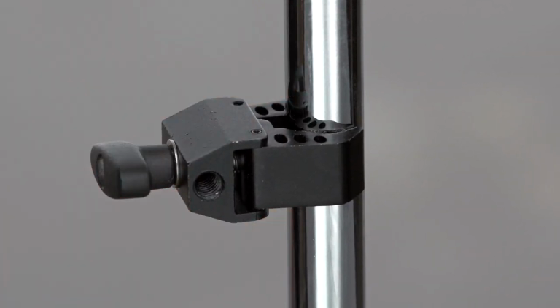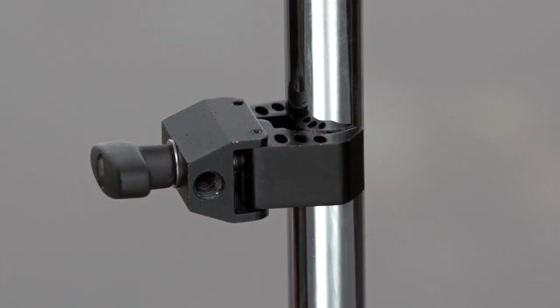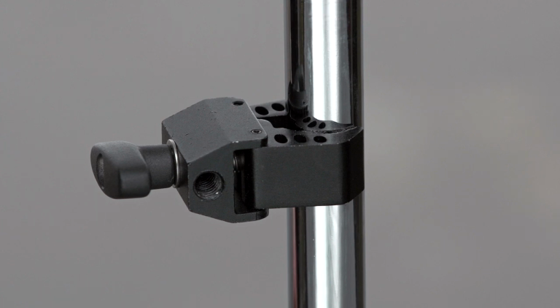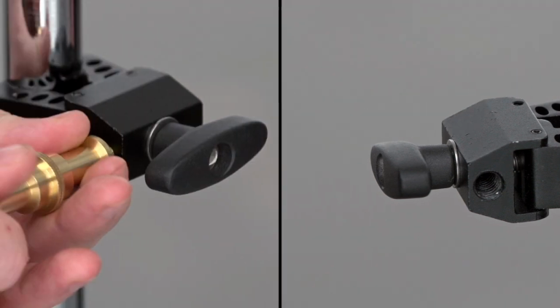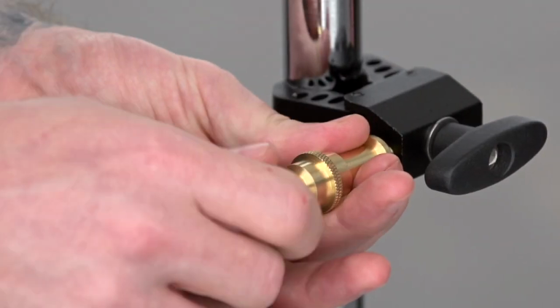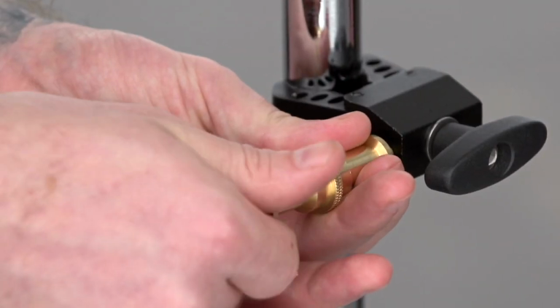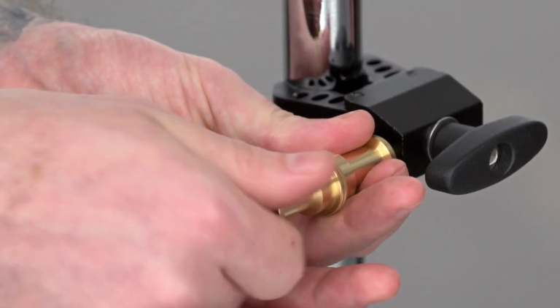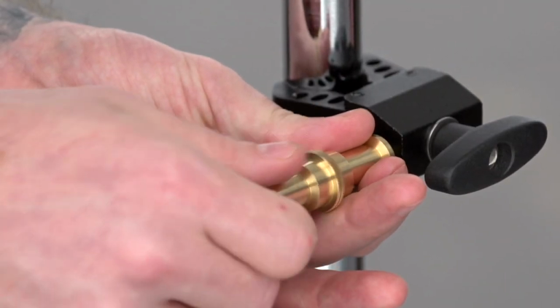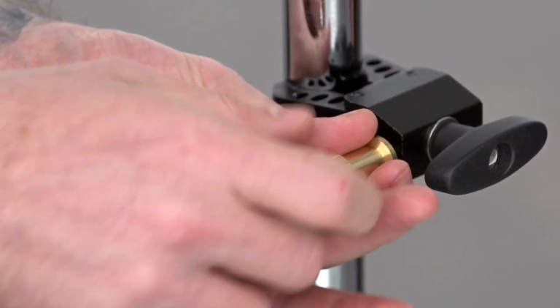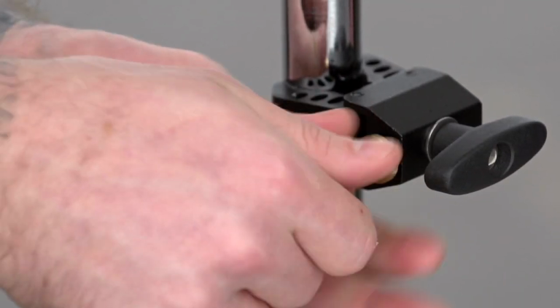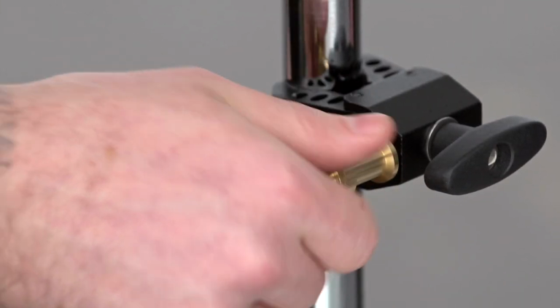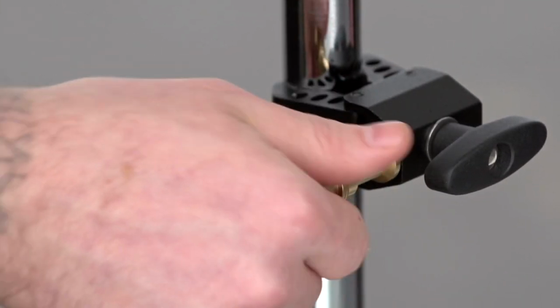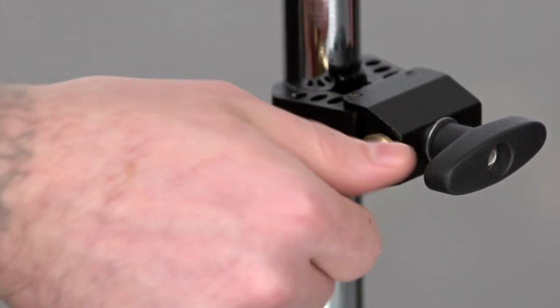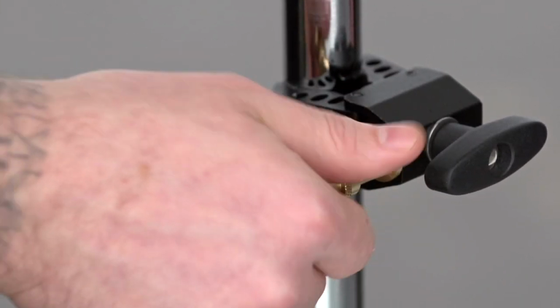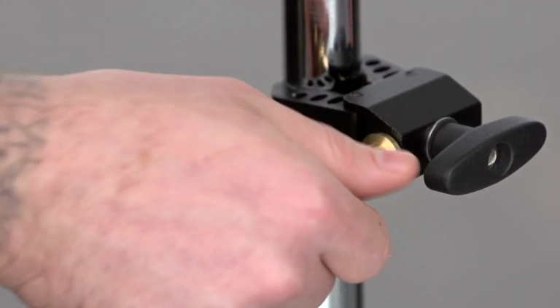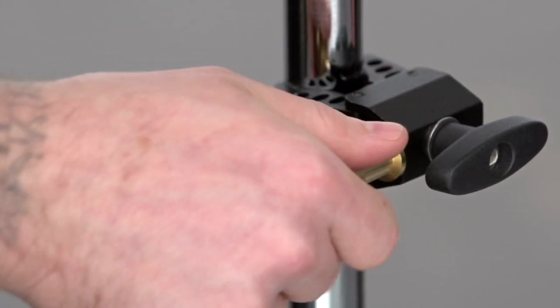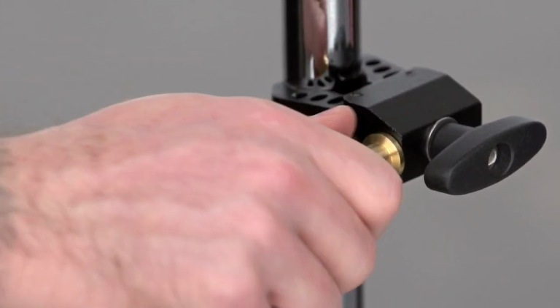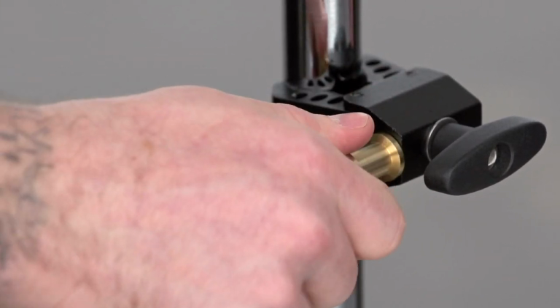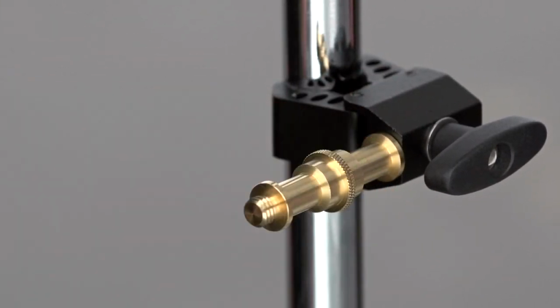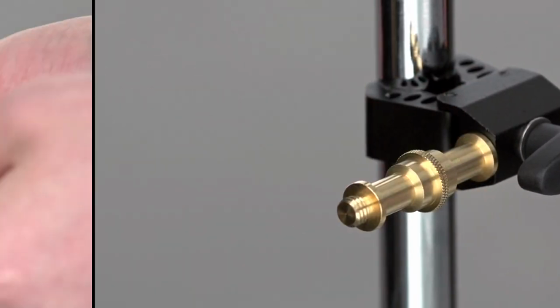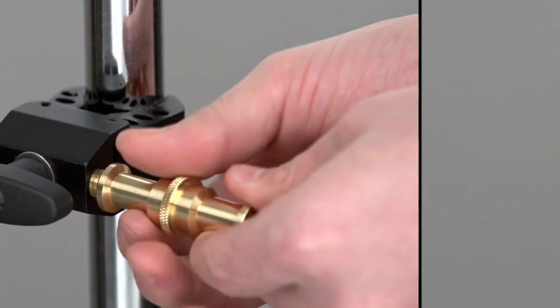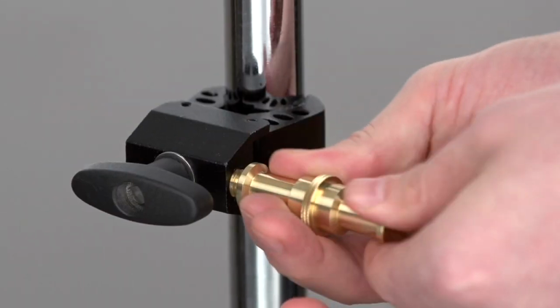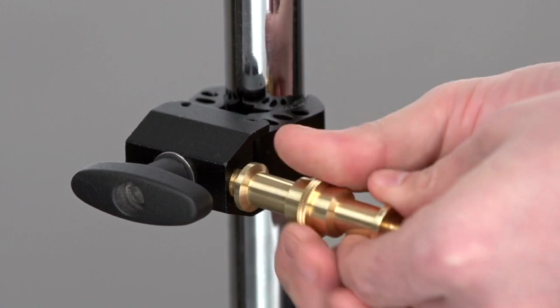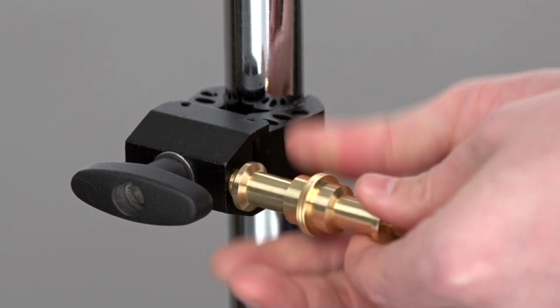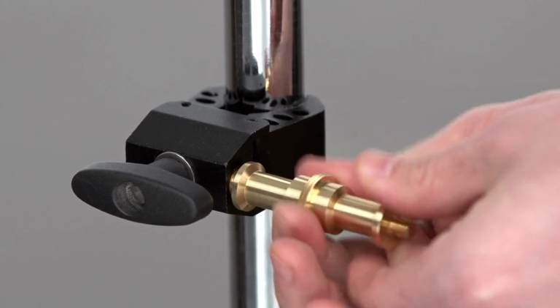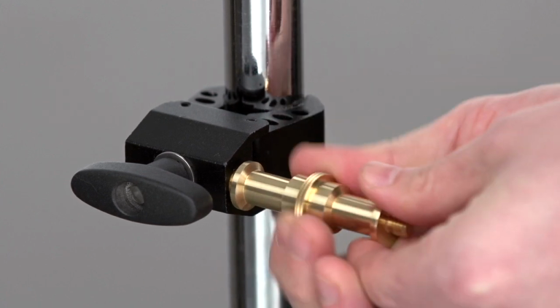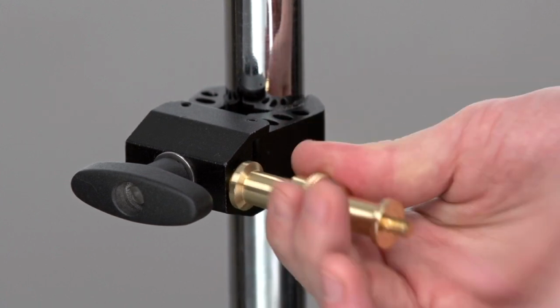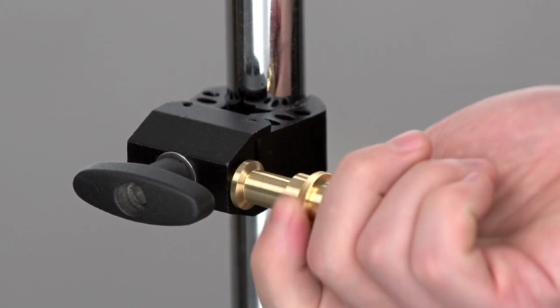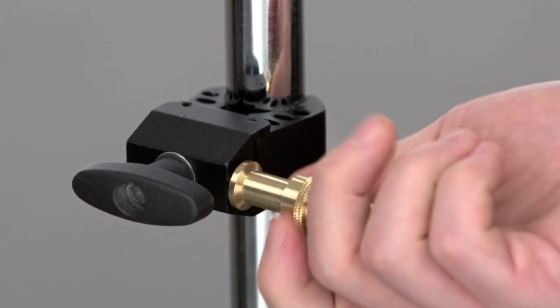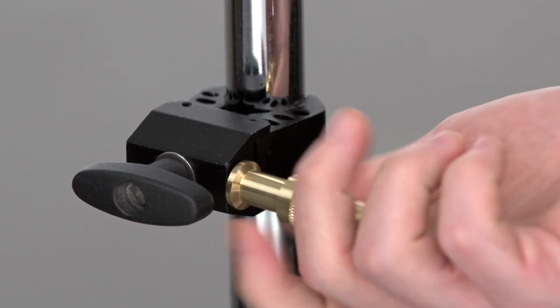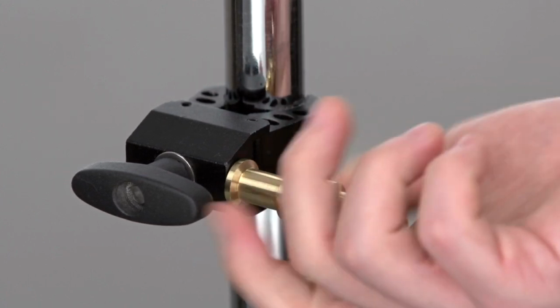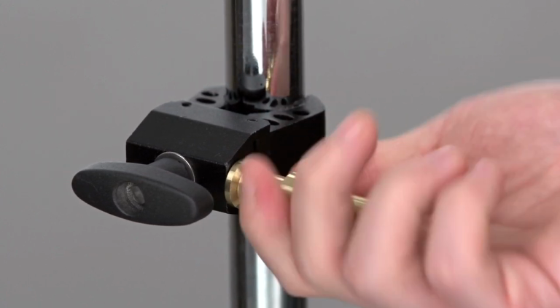The pincer clamp comes tapped with both 1/4-inch female threads on one side and 3/8-inch female threads on the opposite side.